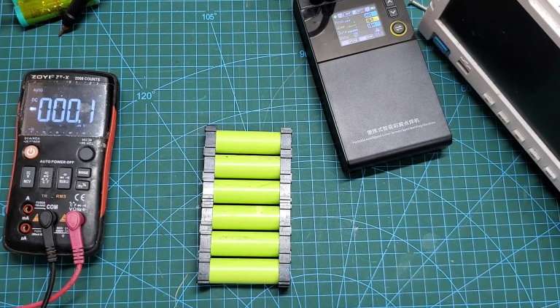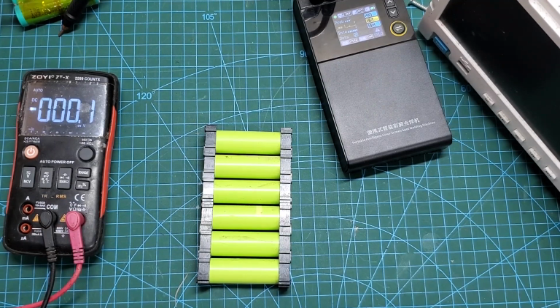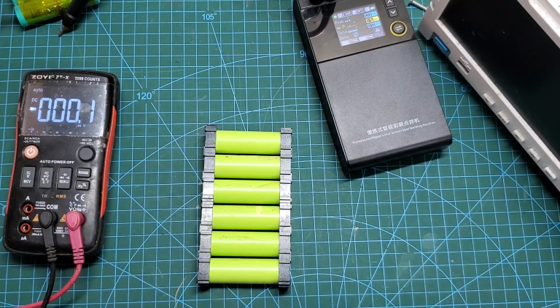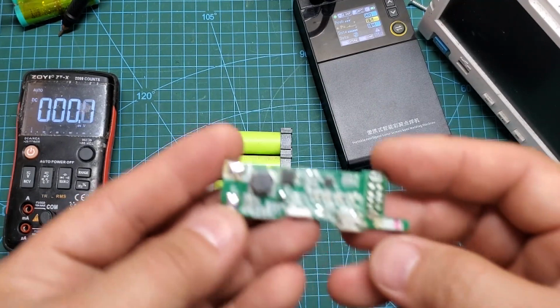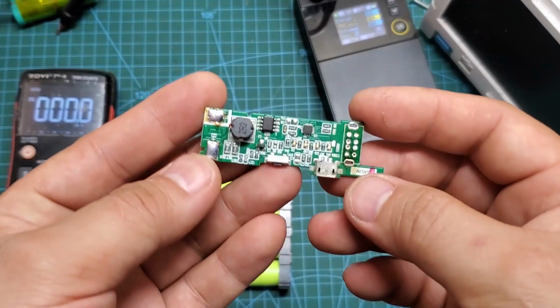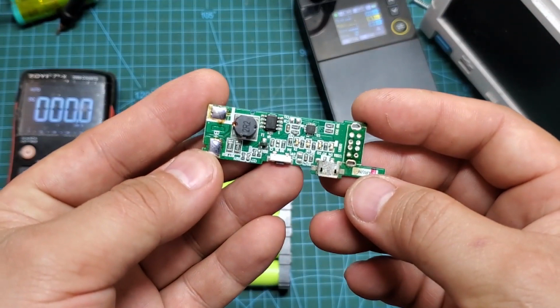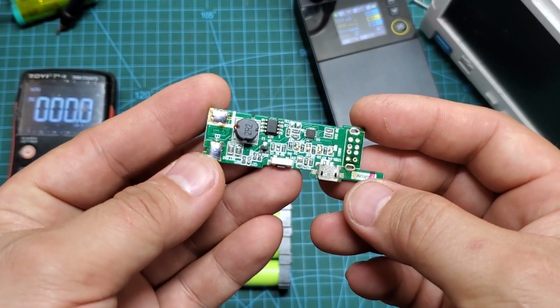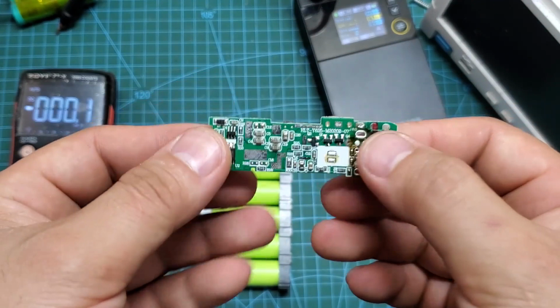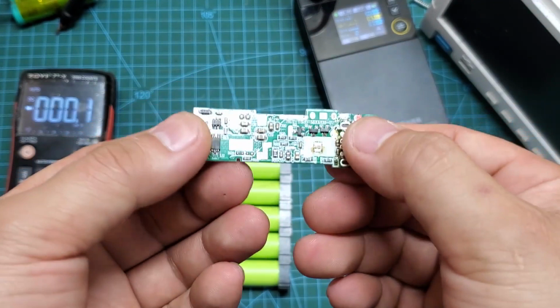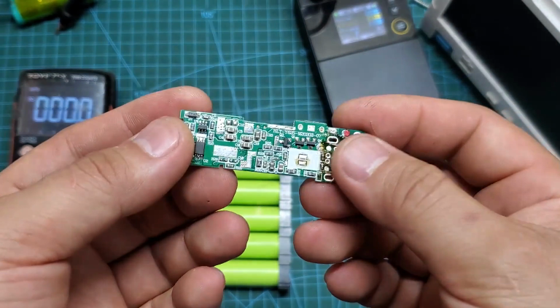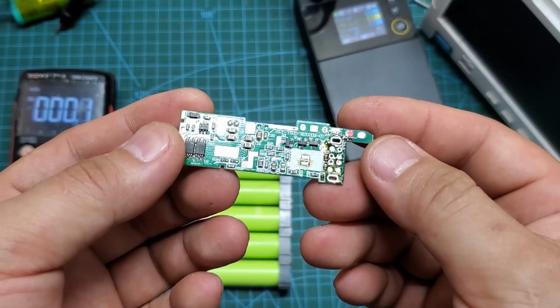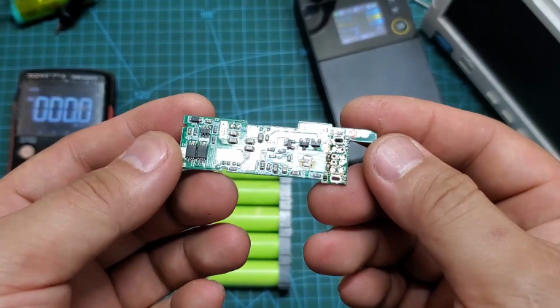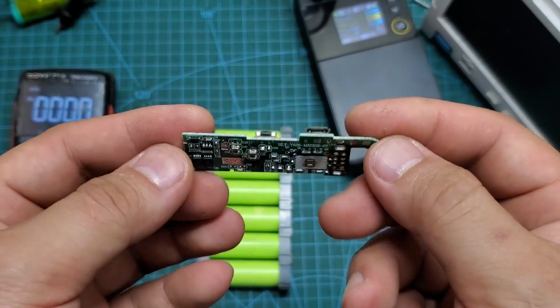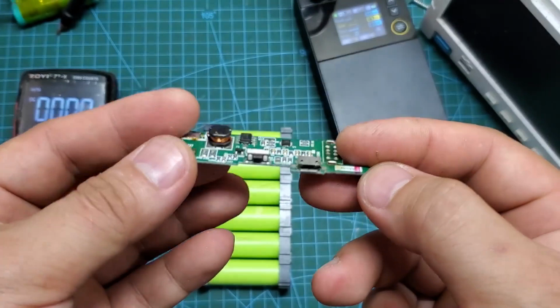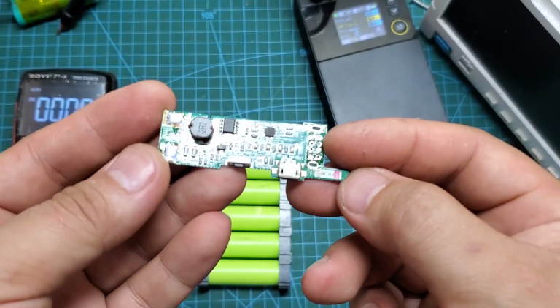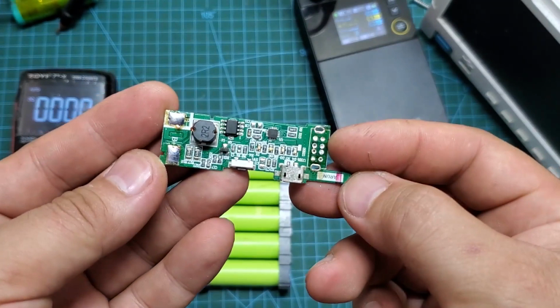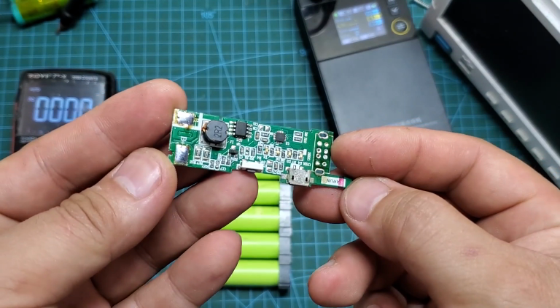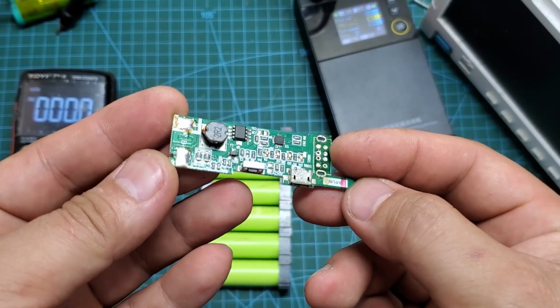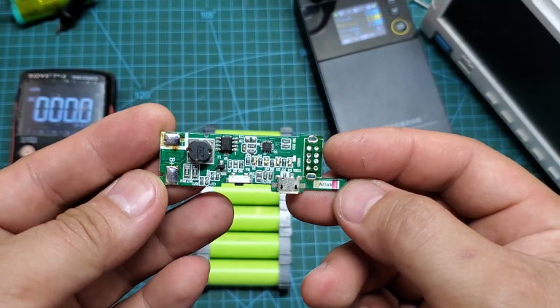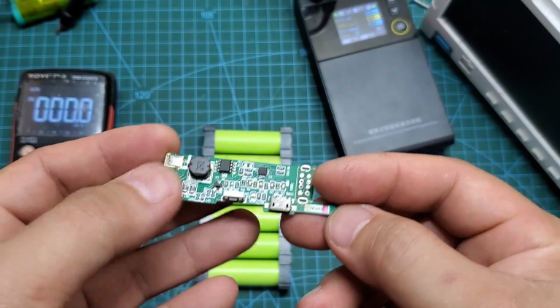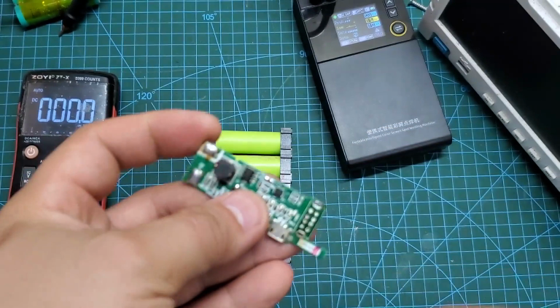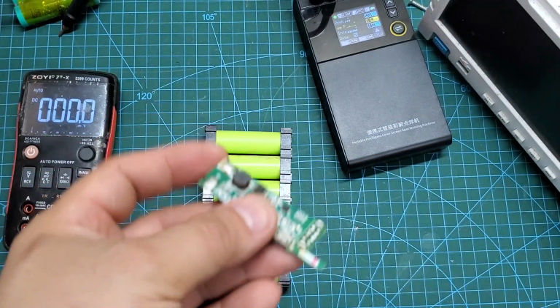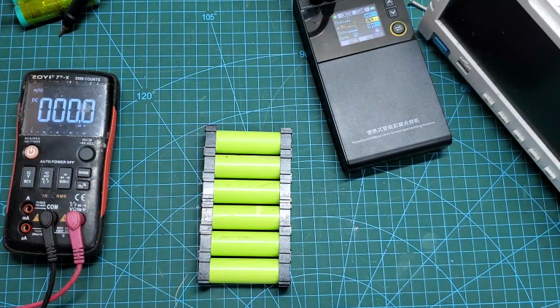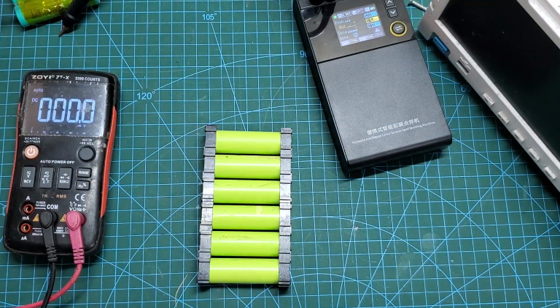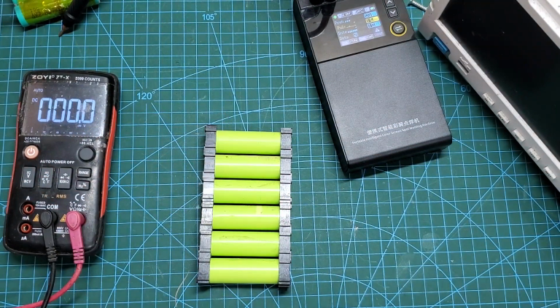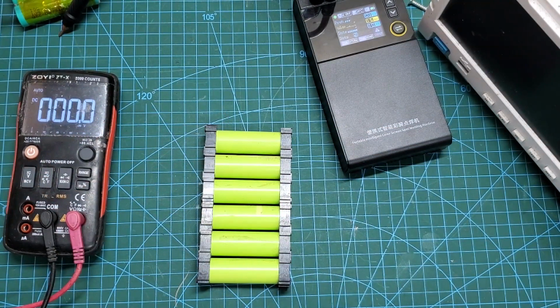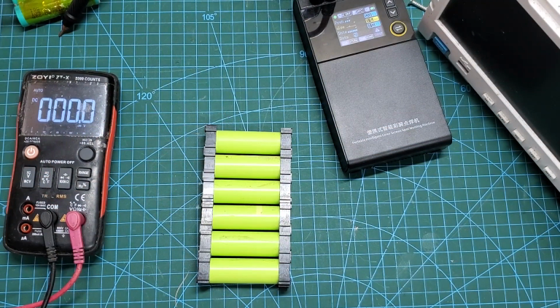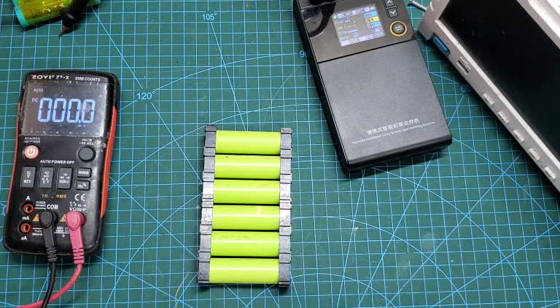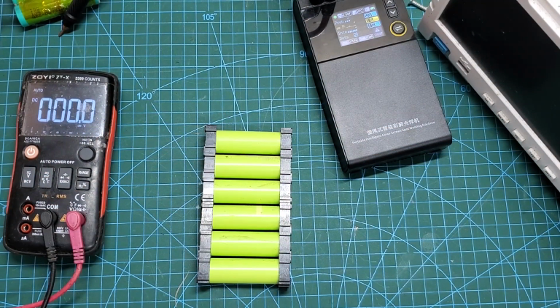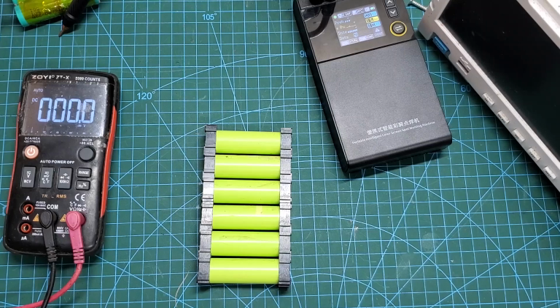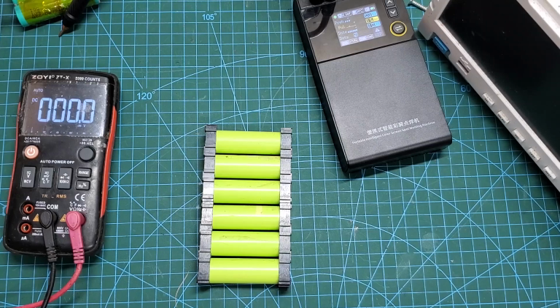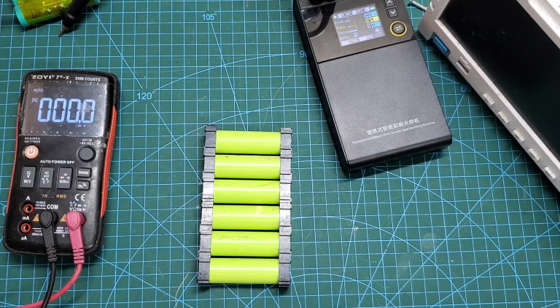Here is a 5V boost circuit that I salvaged from an old power bank. It has the function of charging the battery and converting the 4.2V voltage of the battery to 5V.